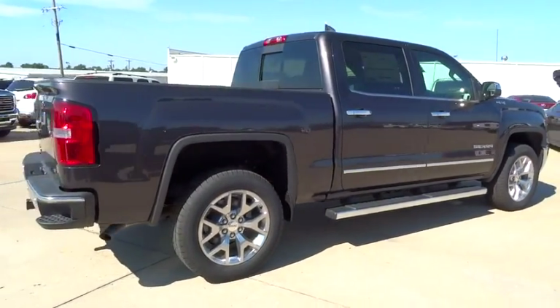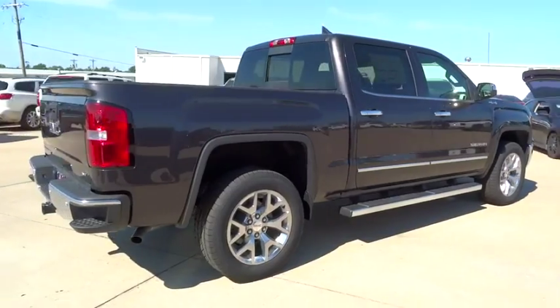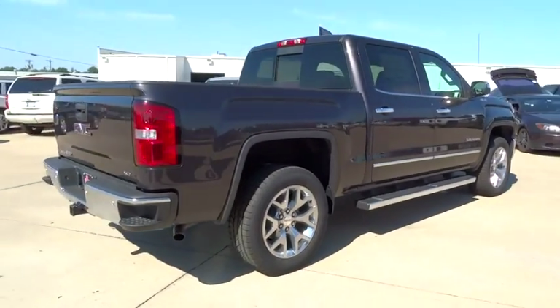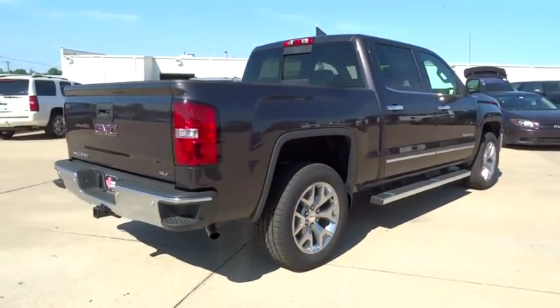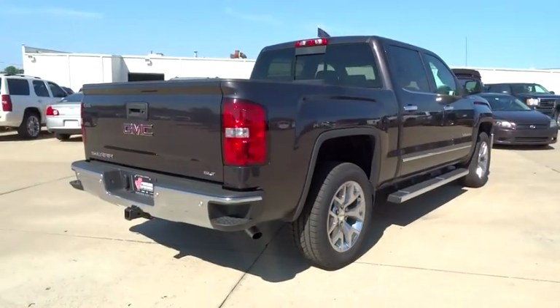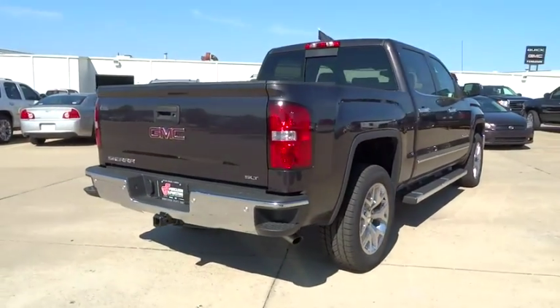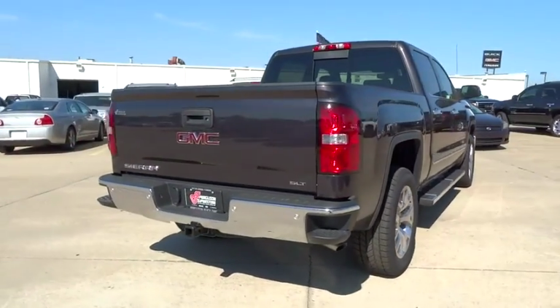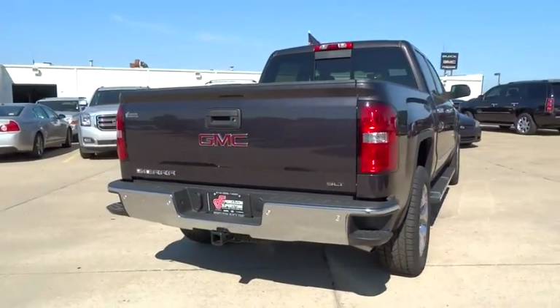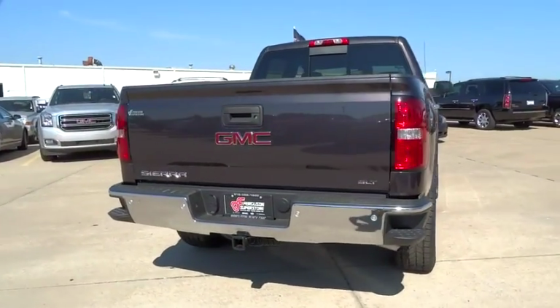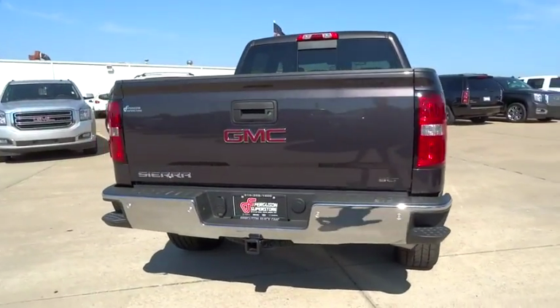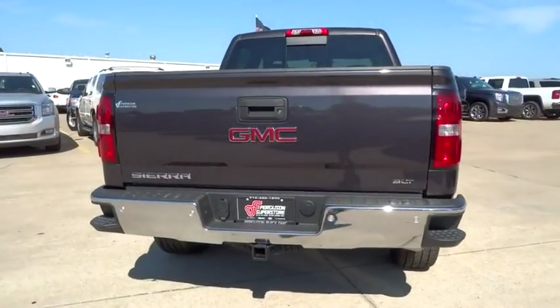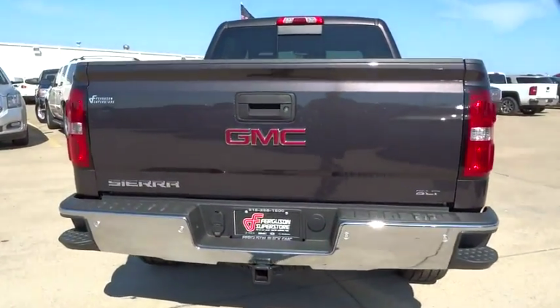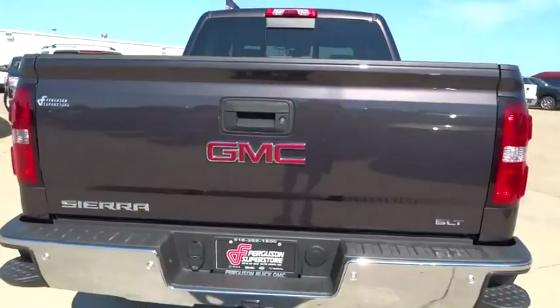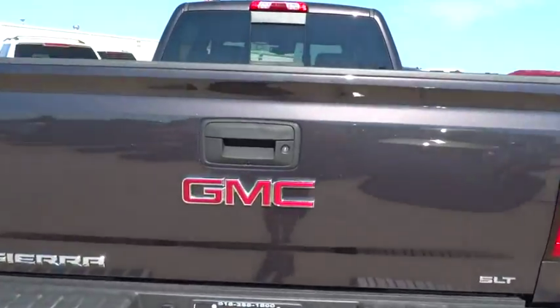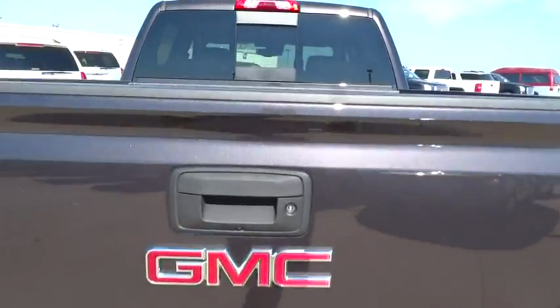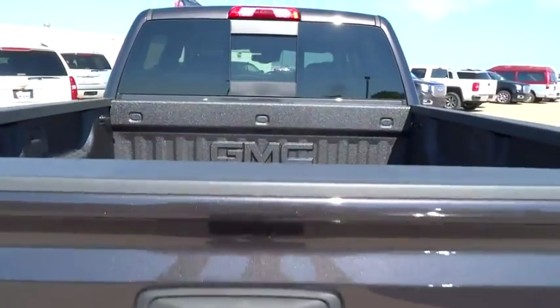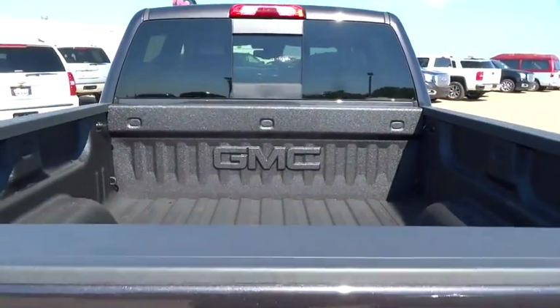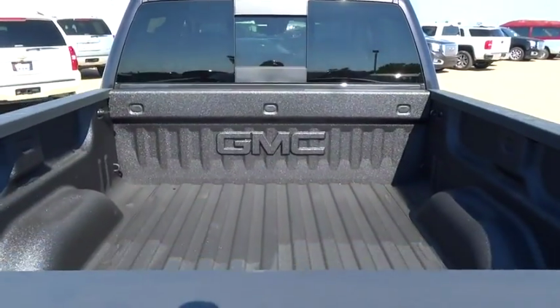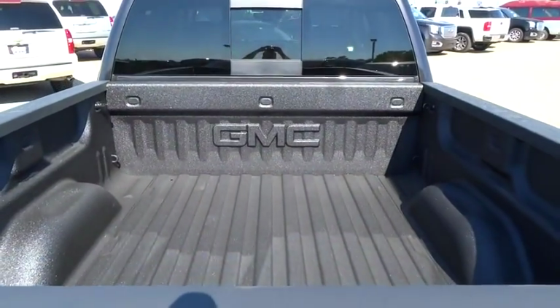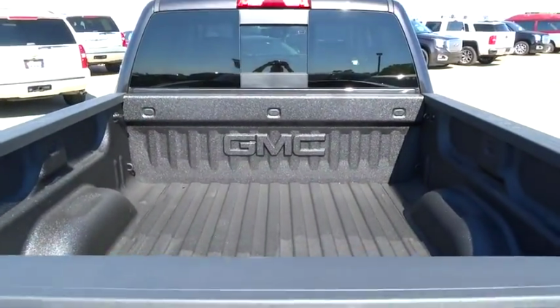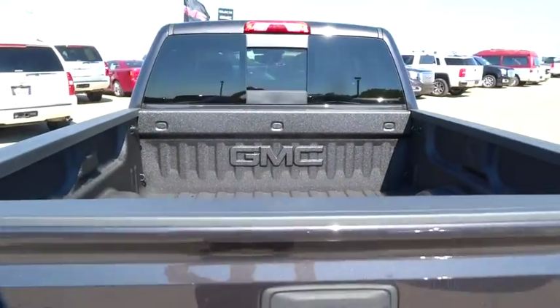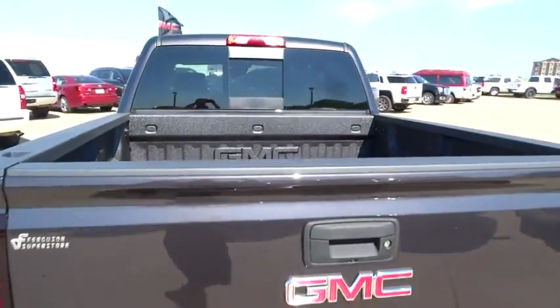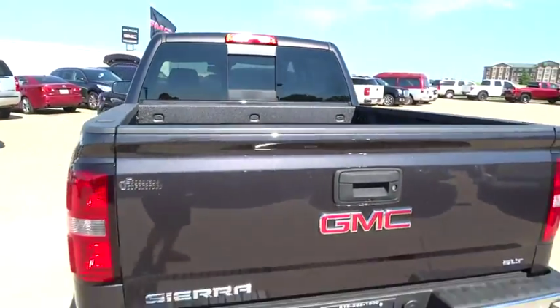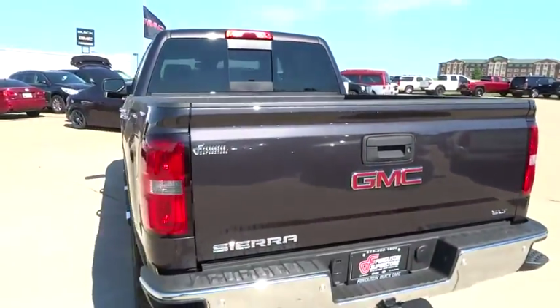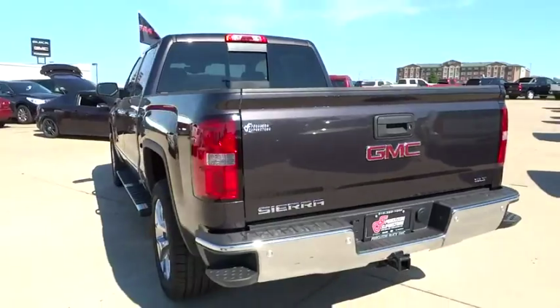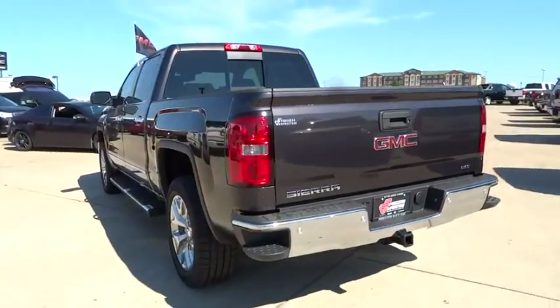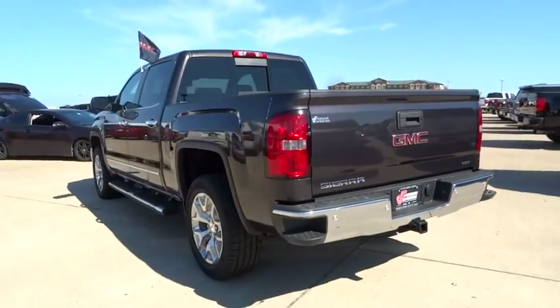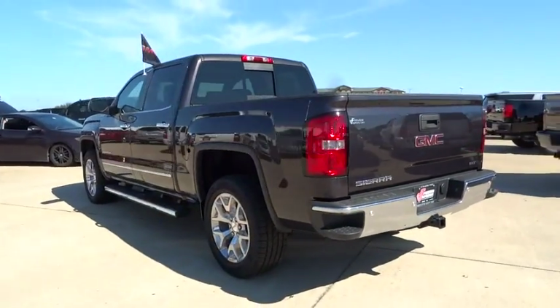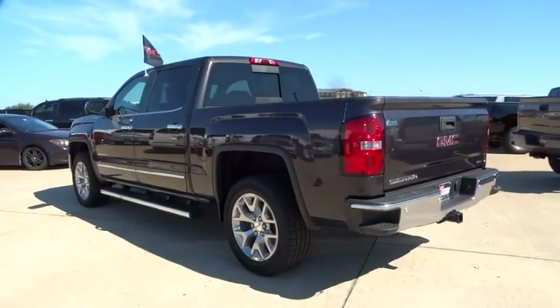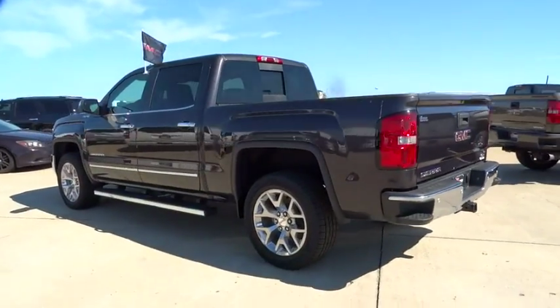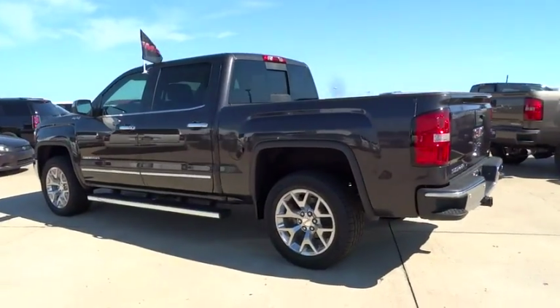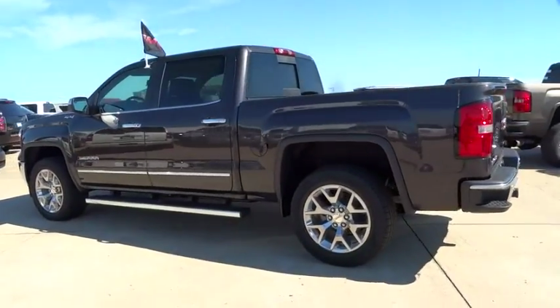Sierra 1500 now comes standard with a Vortec 6.2 liter and 5.3 liter V8 engine and an electronically controlled six-speed automatic transmission that combines high max hauling capability with precise control.